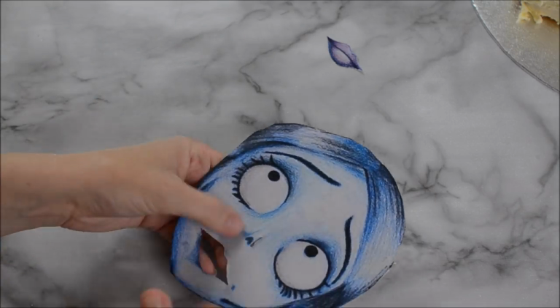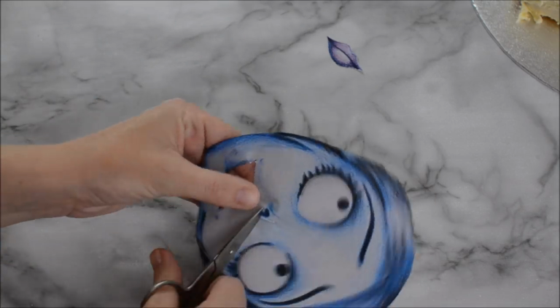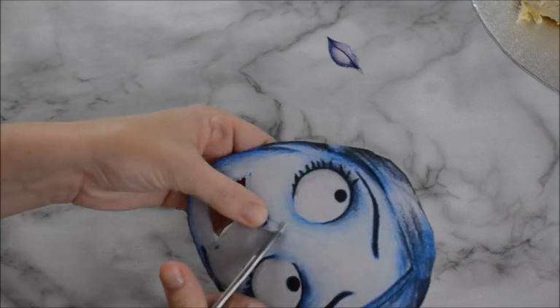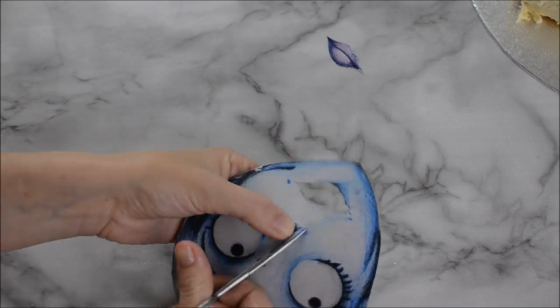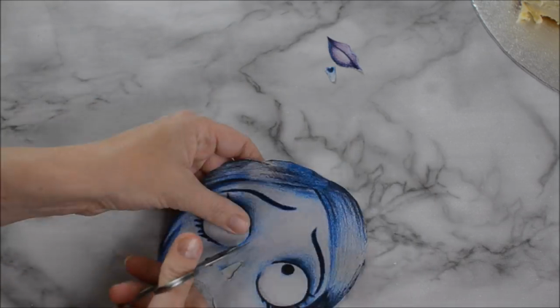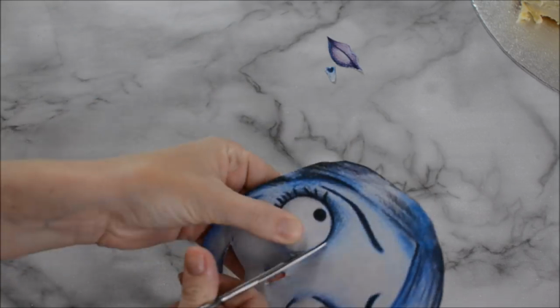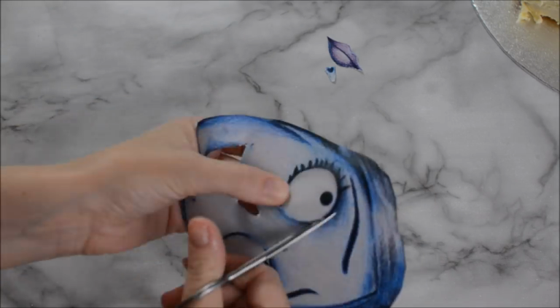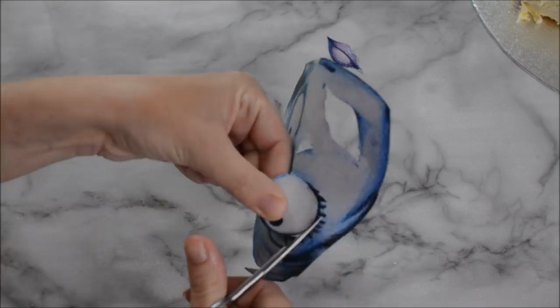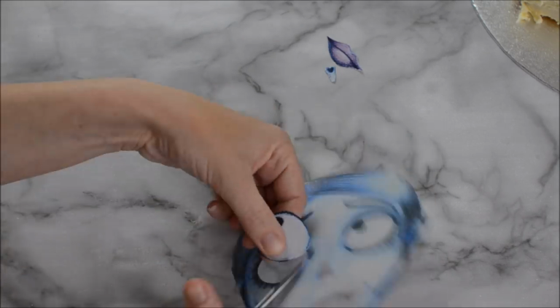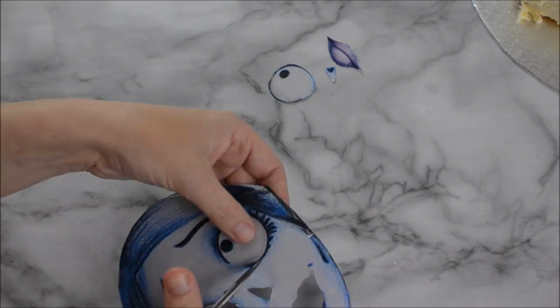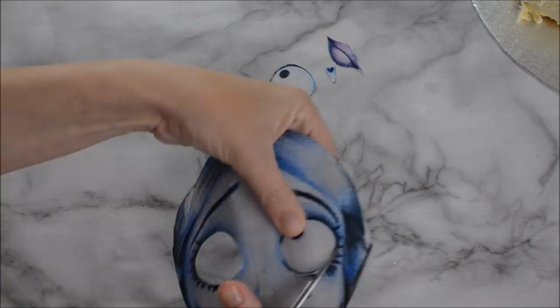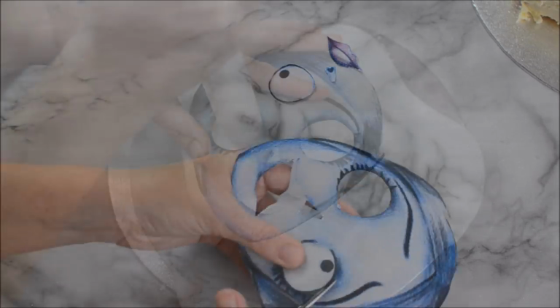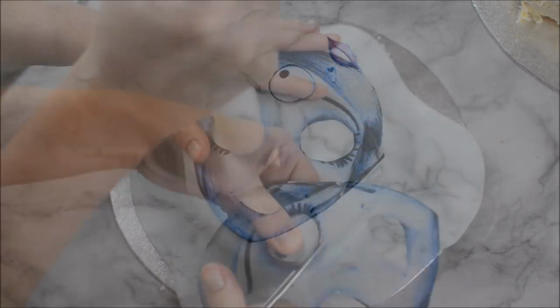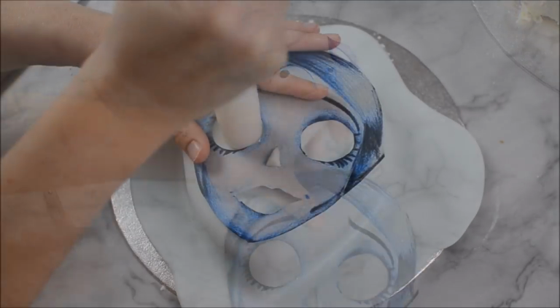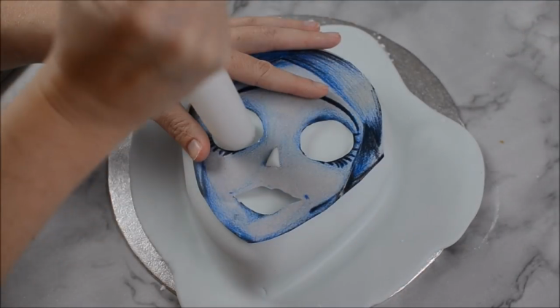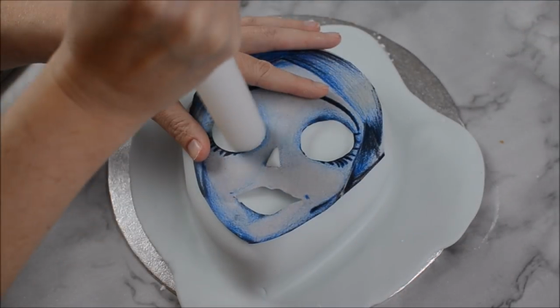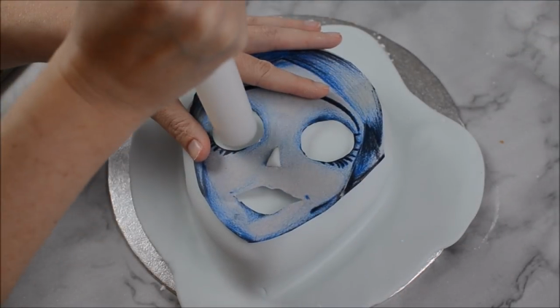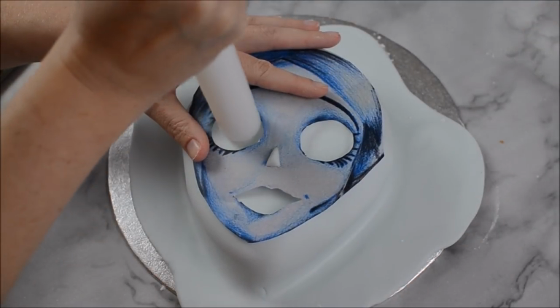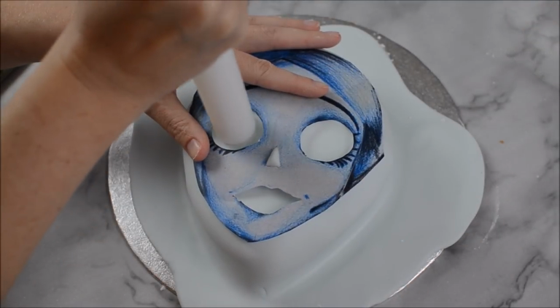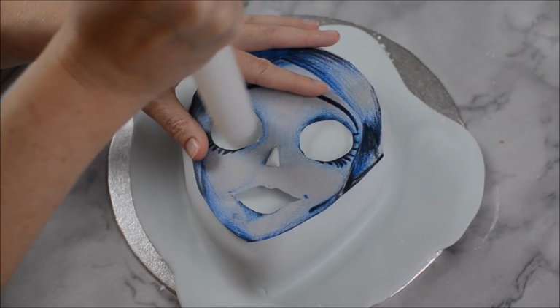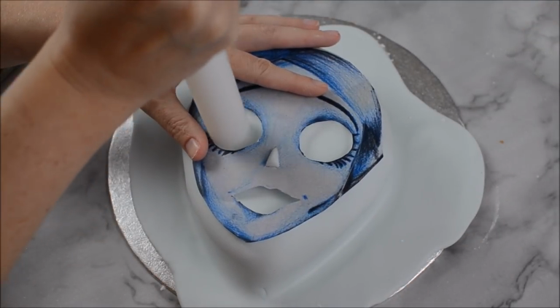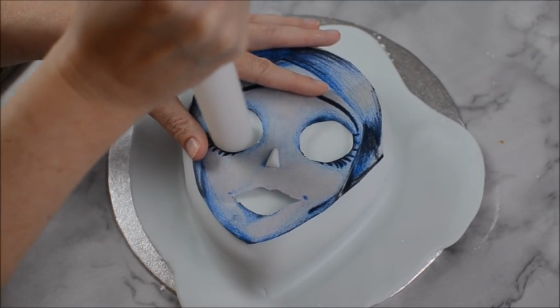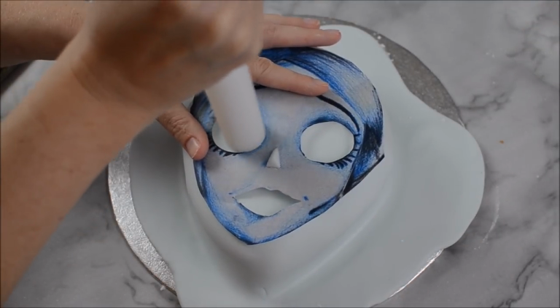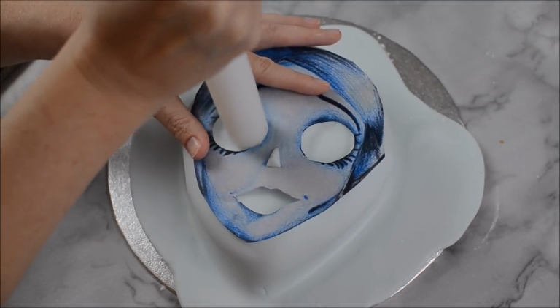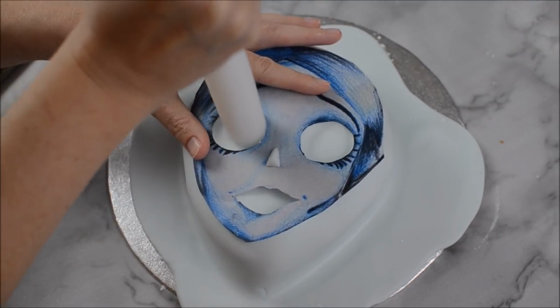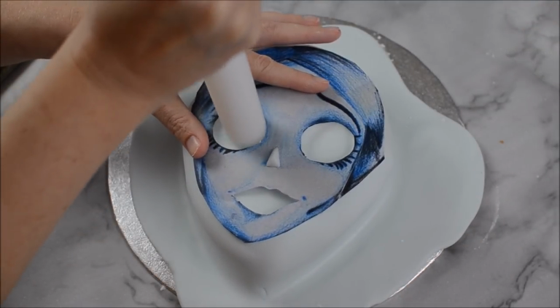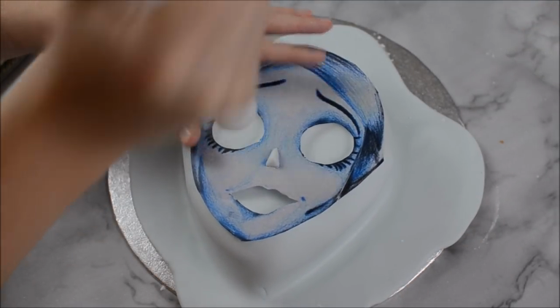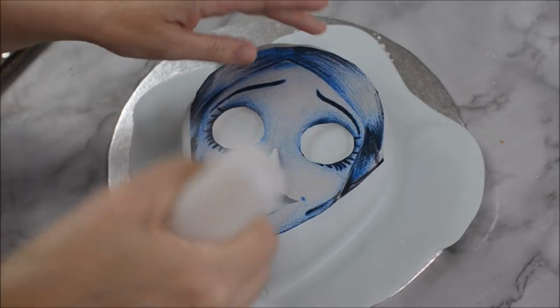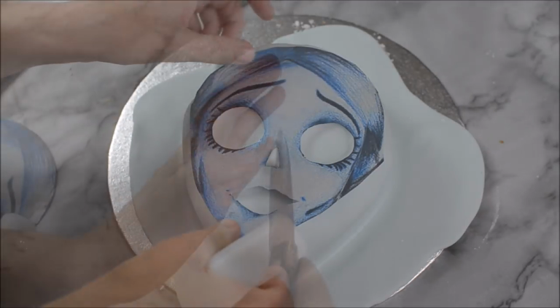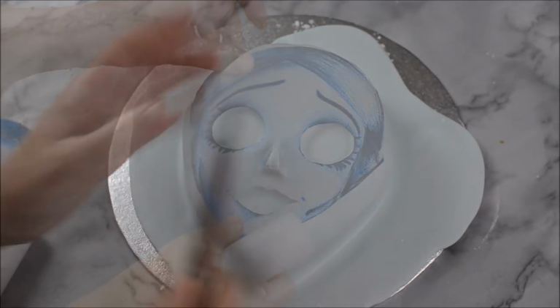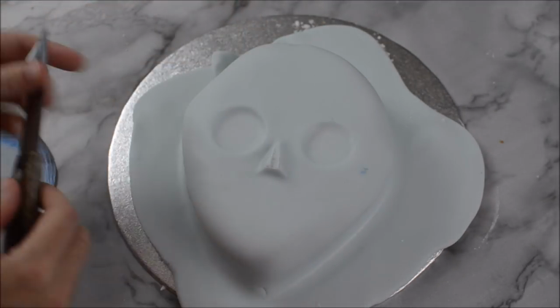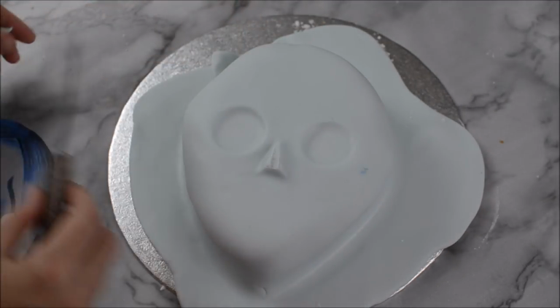Cut out the main features from your template — the nose, the eyes and the mouth — and set that on top of your cake. Use your rolling pin to carve out some eye sockets and to mark where the mouth is.